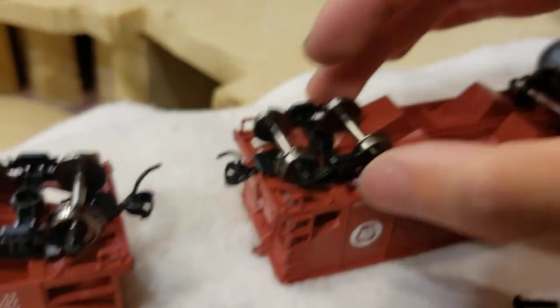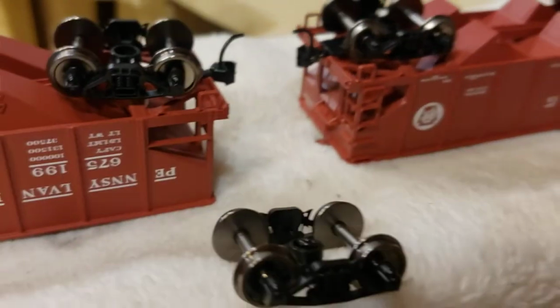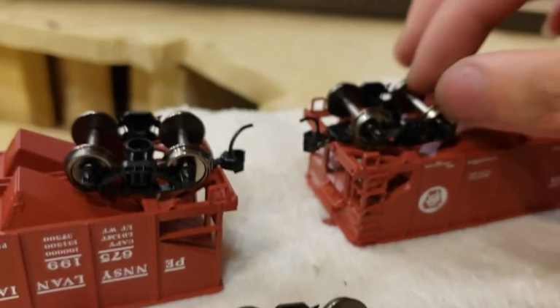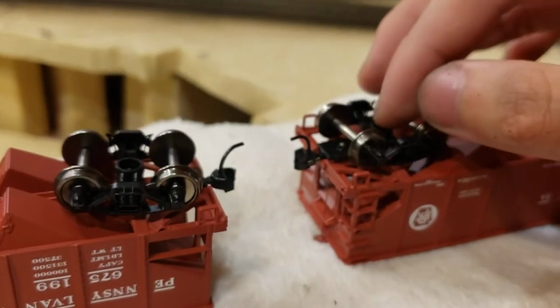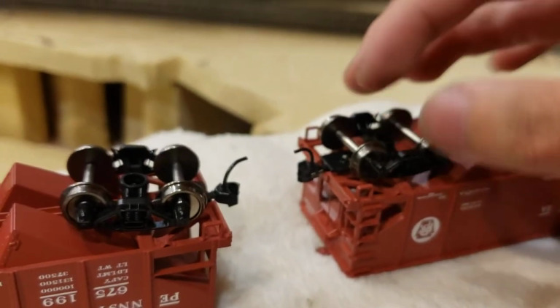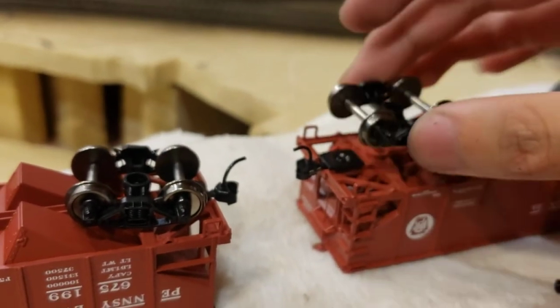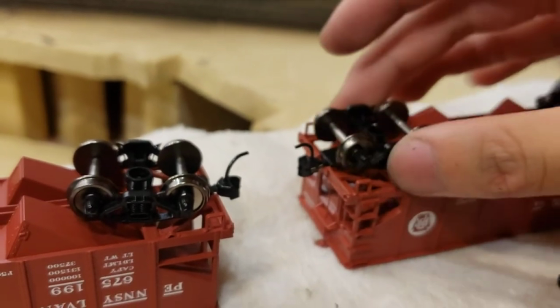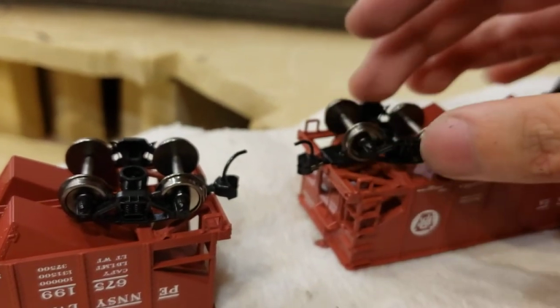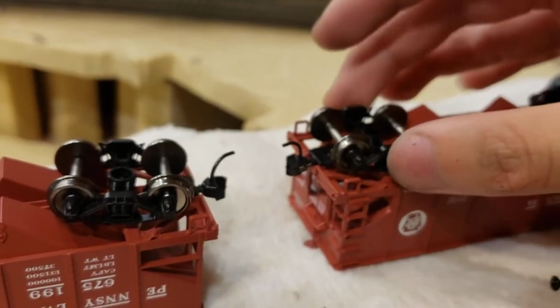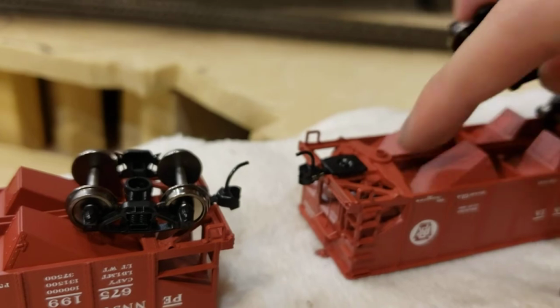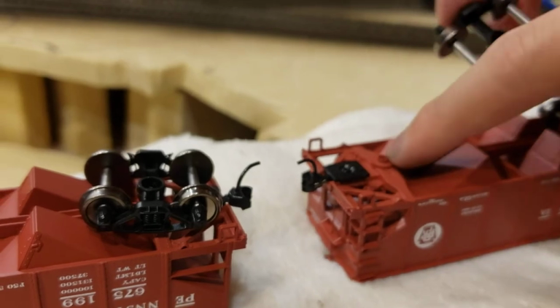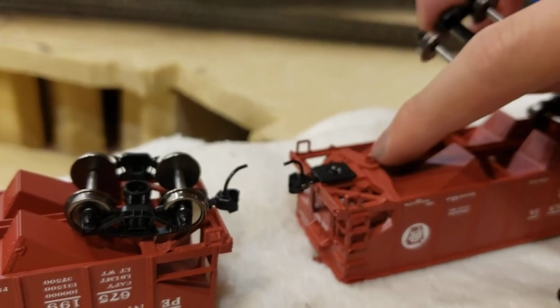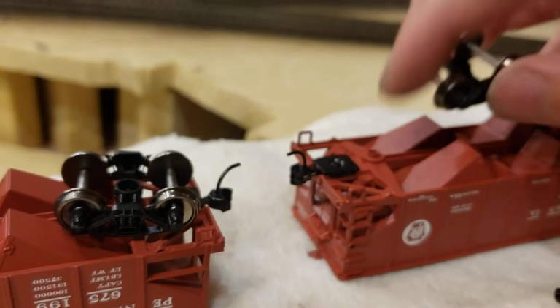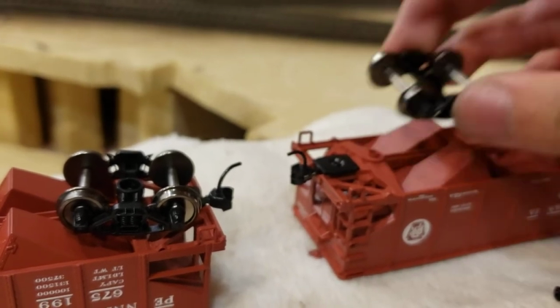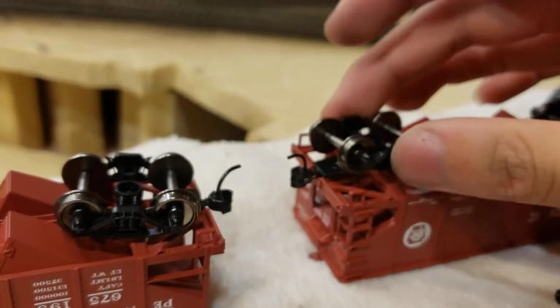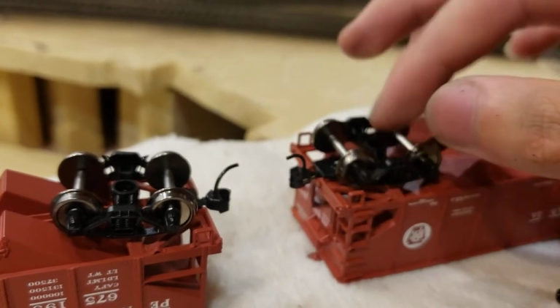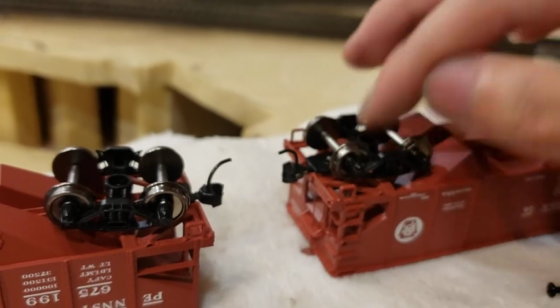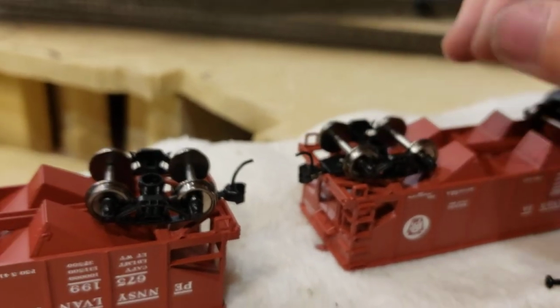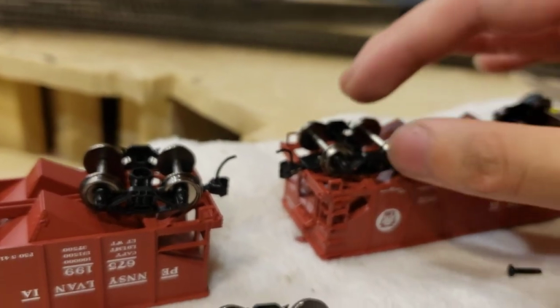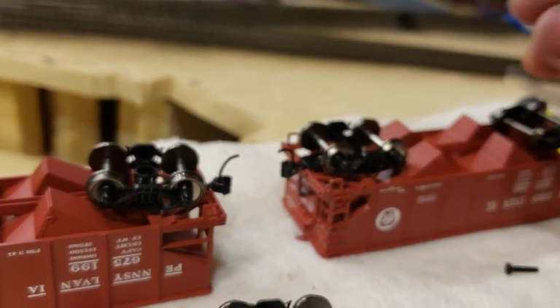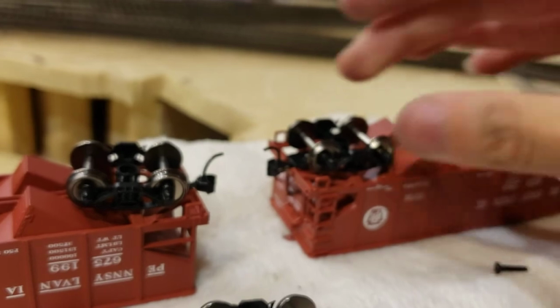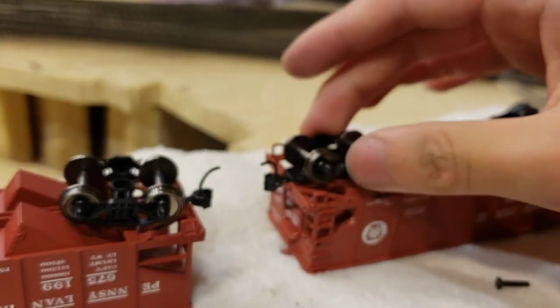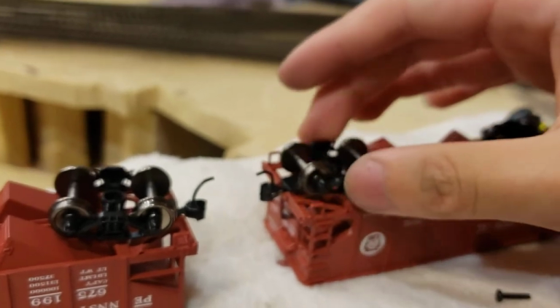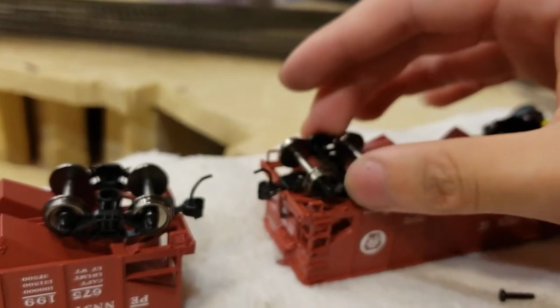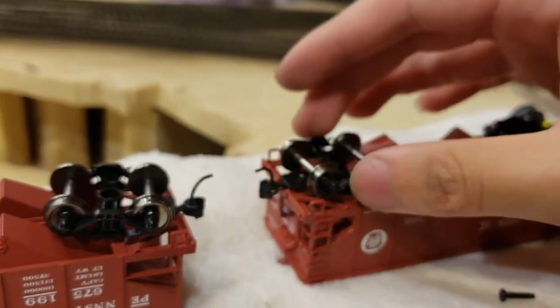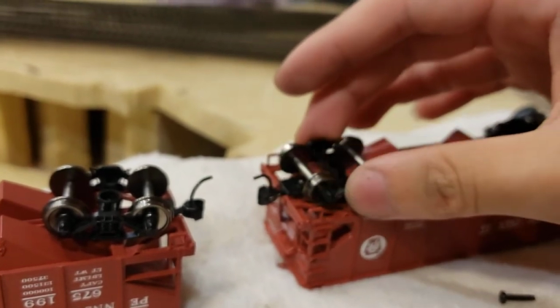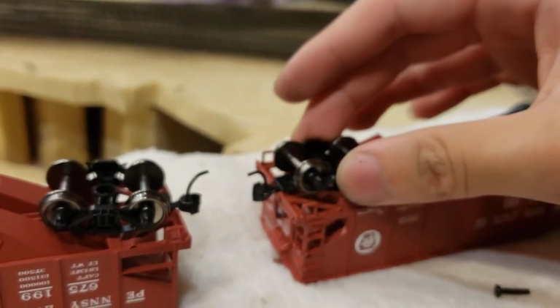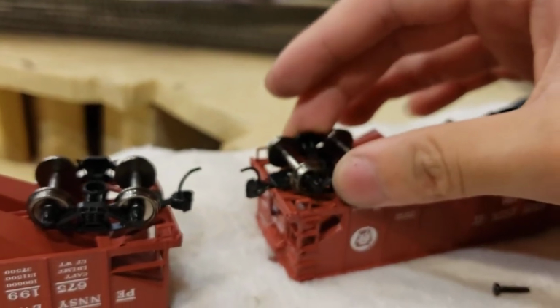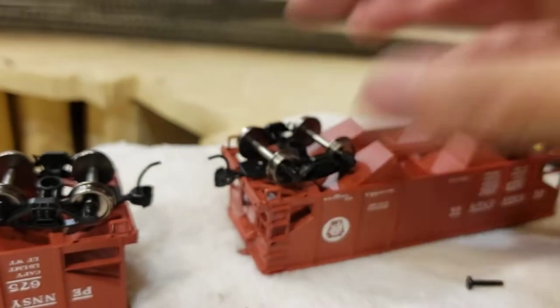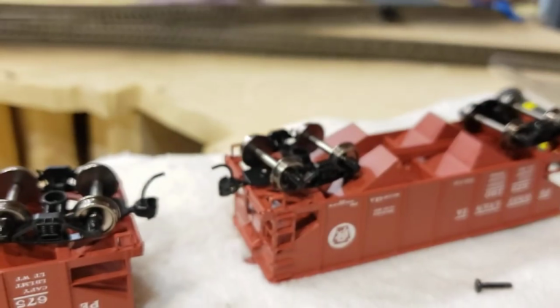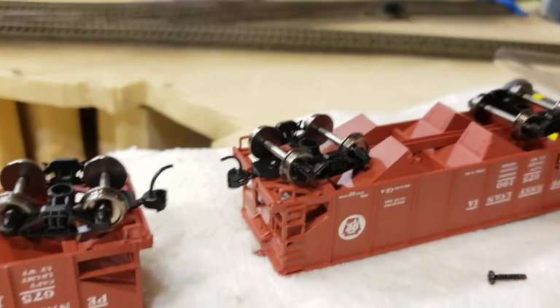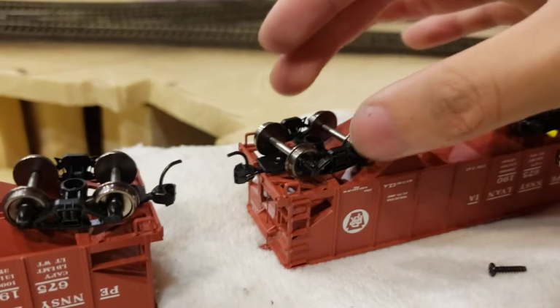What that means is no matter how tight you tighten the screw down, it will not tighten the truck down. It will only push against this lip instead of actually pushing down the truck. So no matter how tight you tighten the screw, the truck will always be very loose.